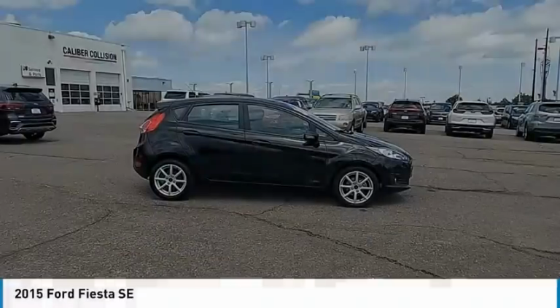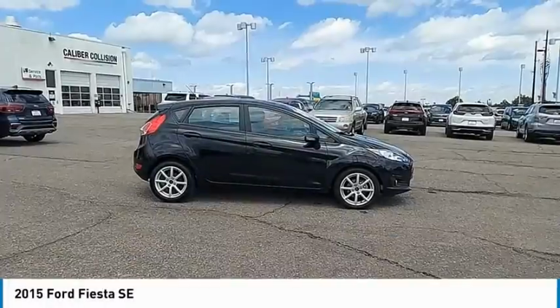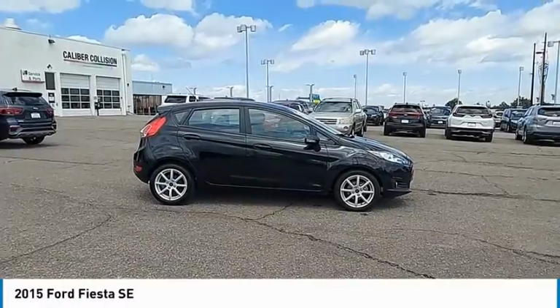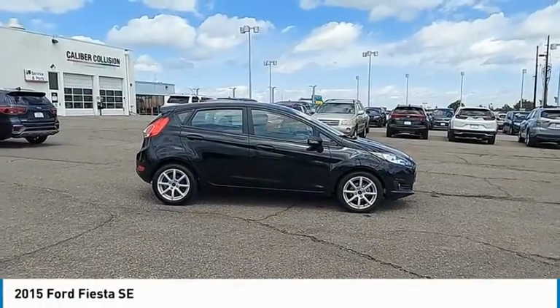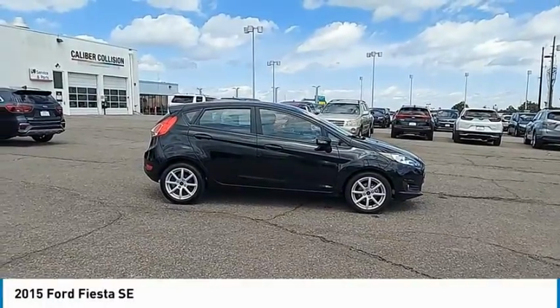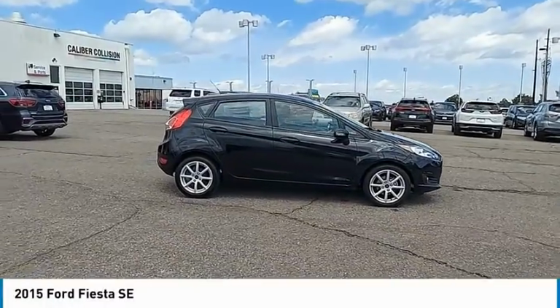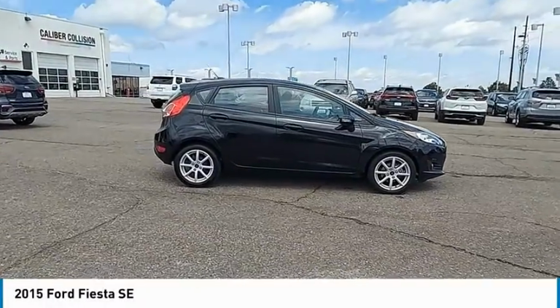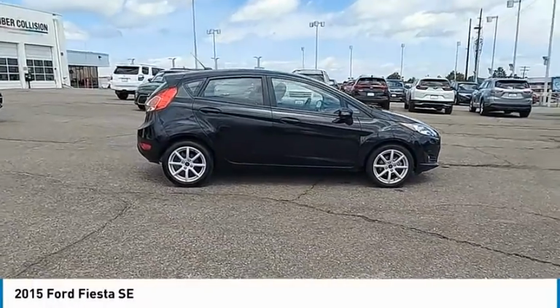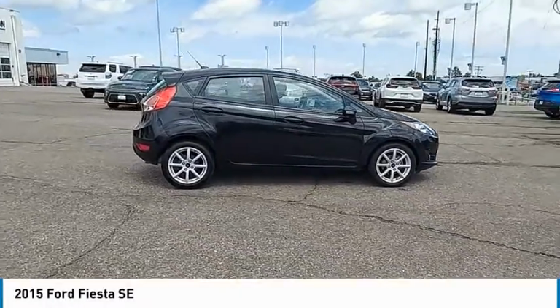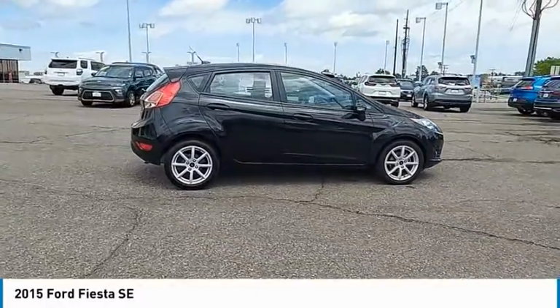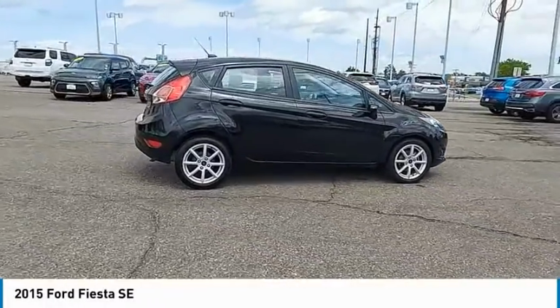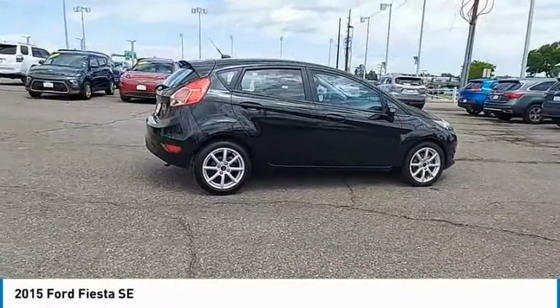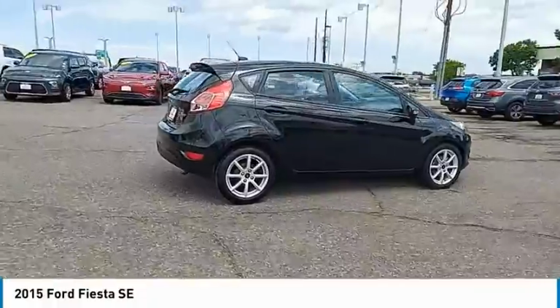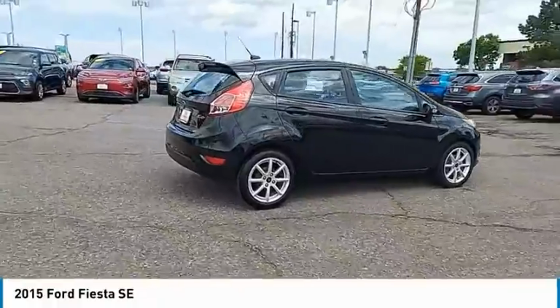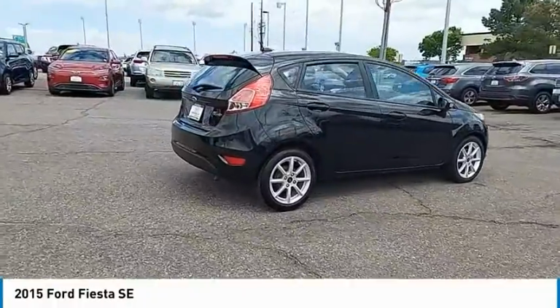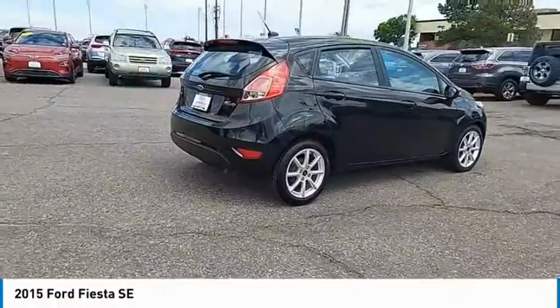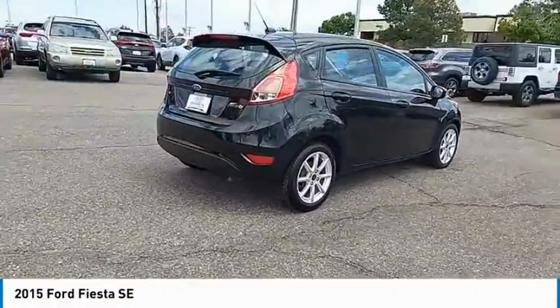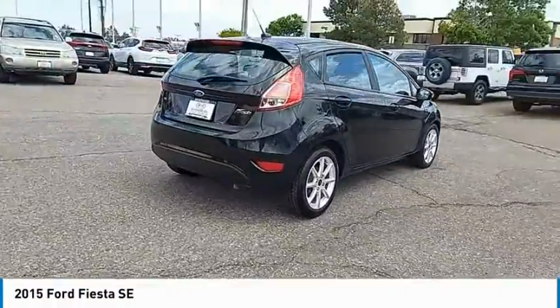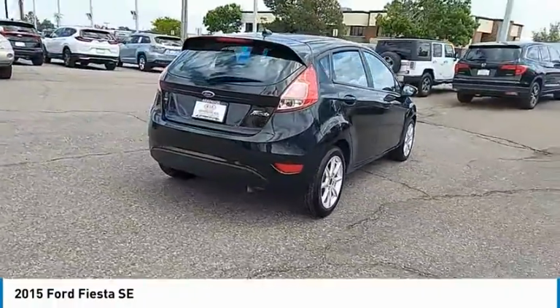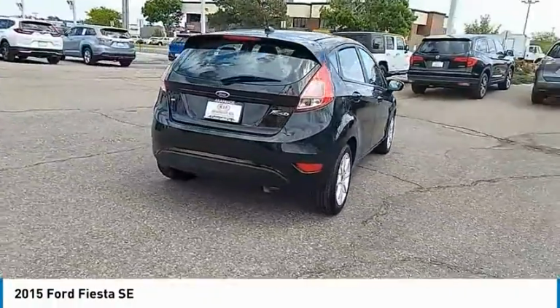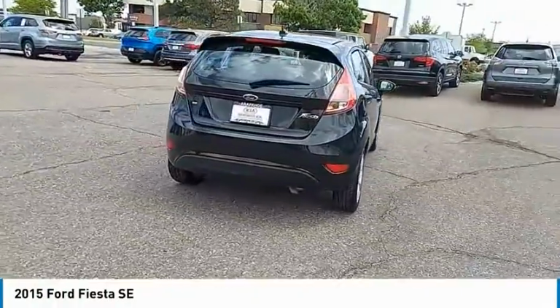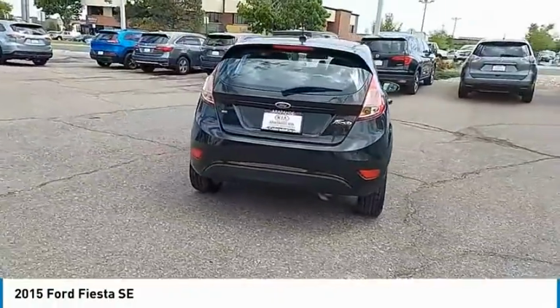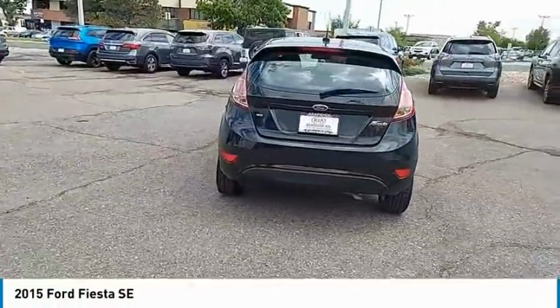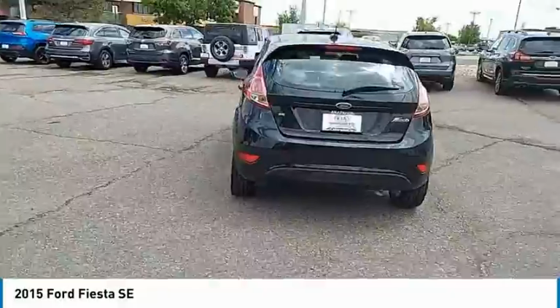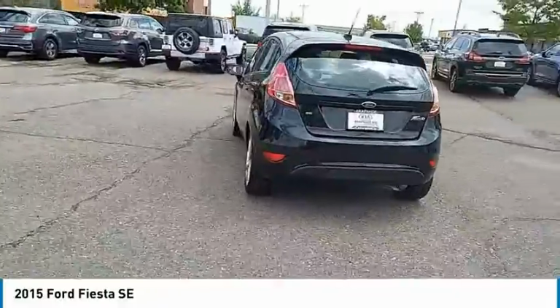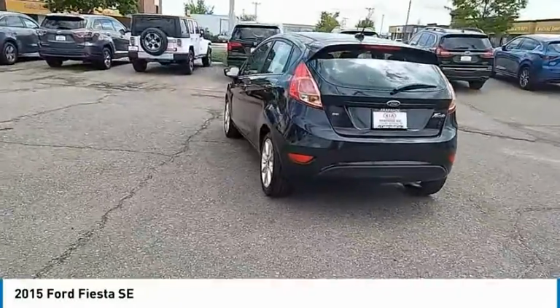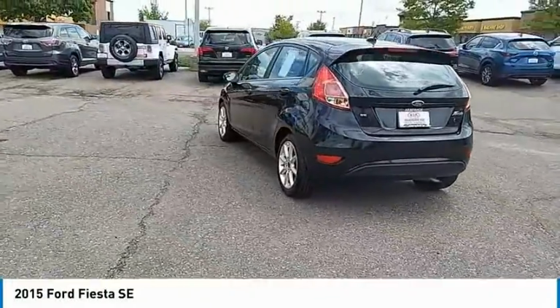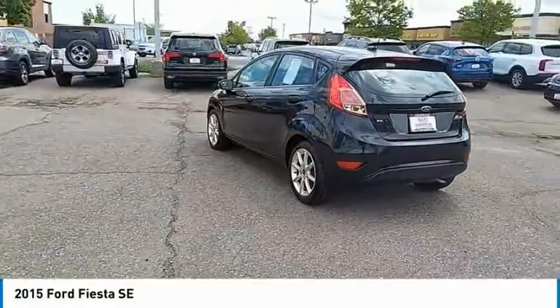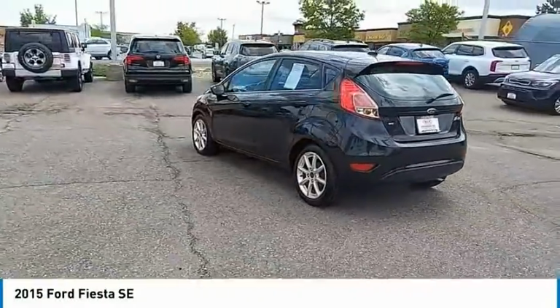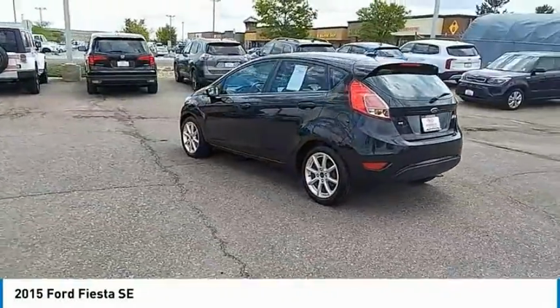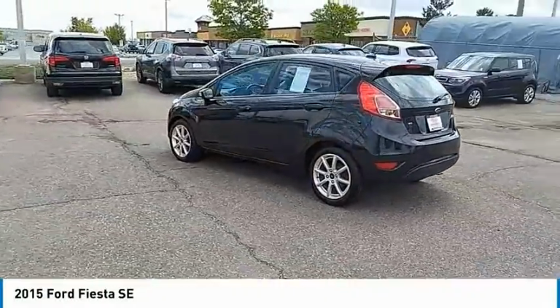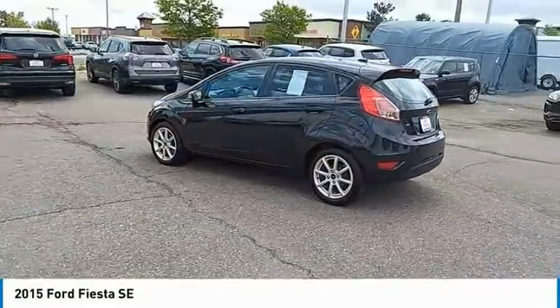Come test drive the 2015 Fiesta. Ford will be offering a wide range of options and accessories on the Fiesta in a play to make the Fiesta highly customizable to fit the preferences of its drivers. Here are some of this vehicle's great options.